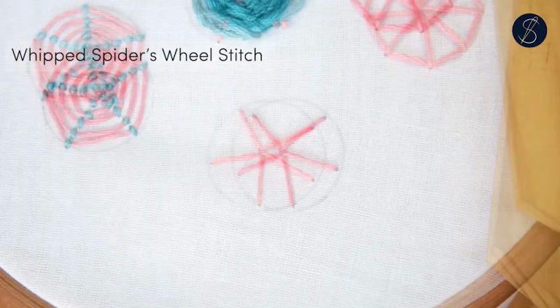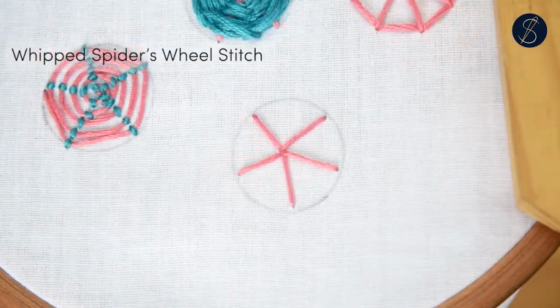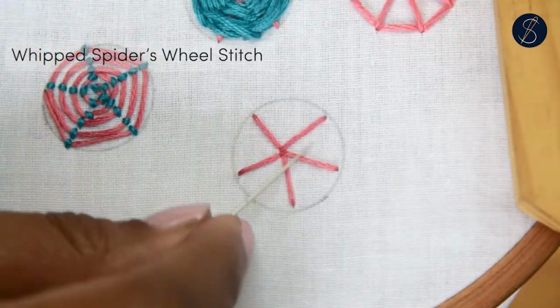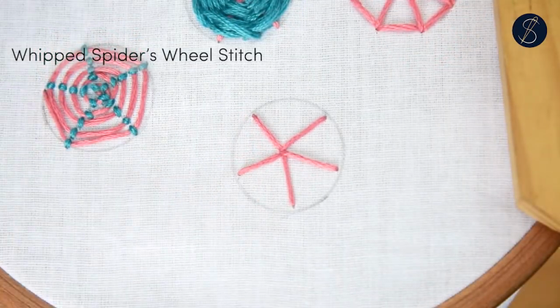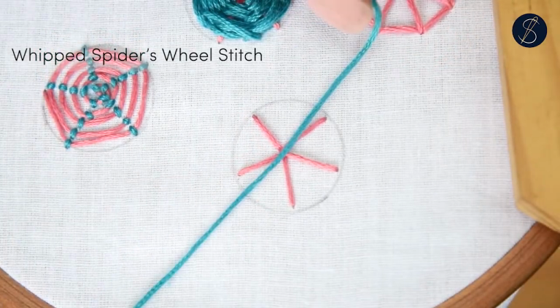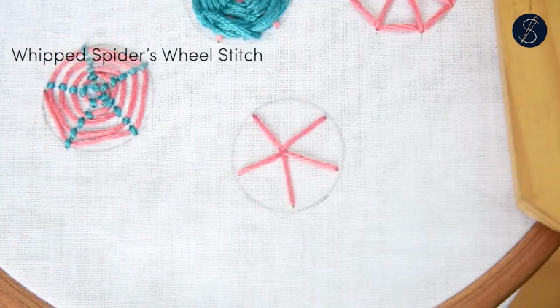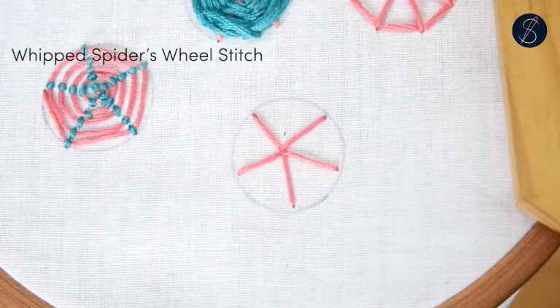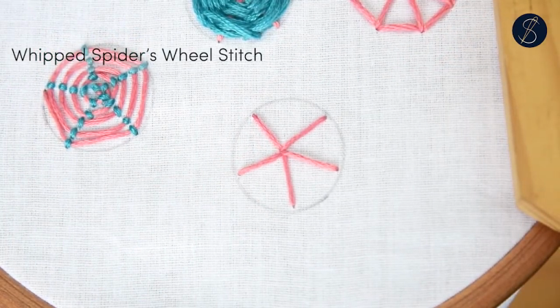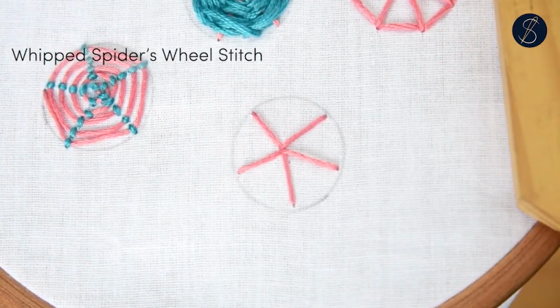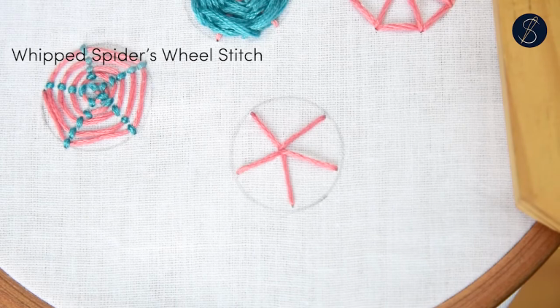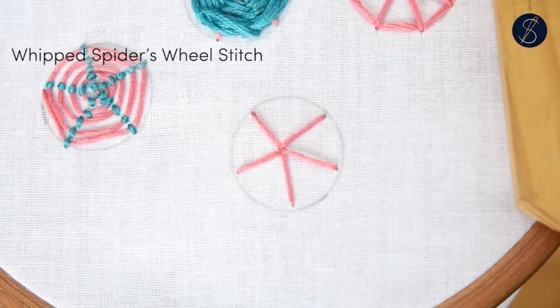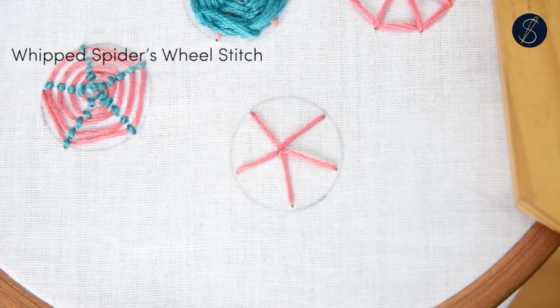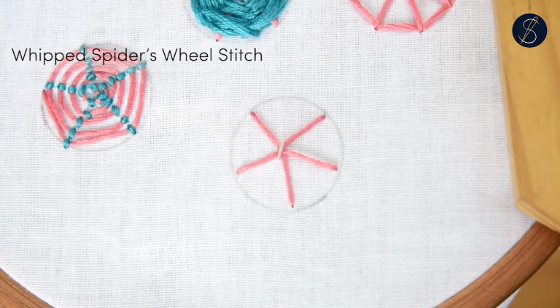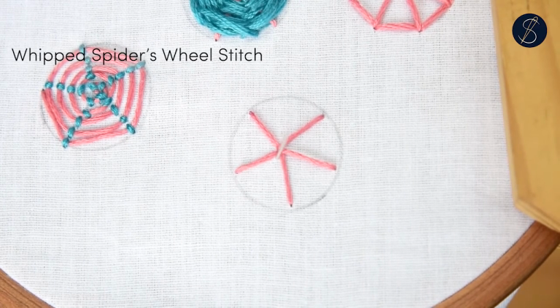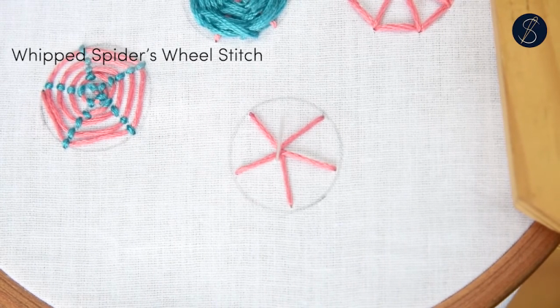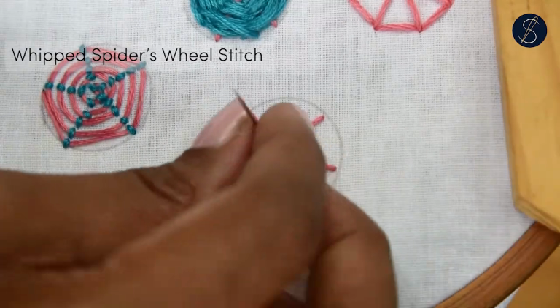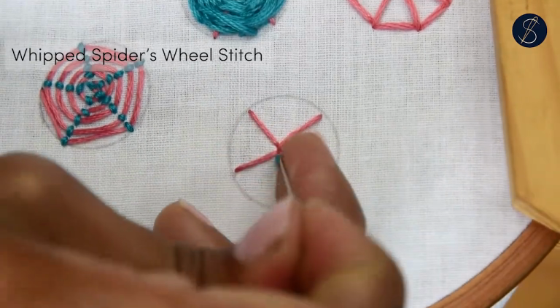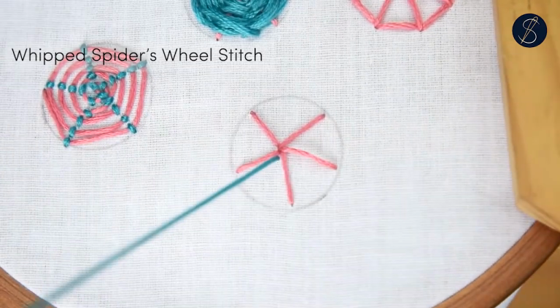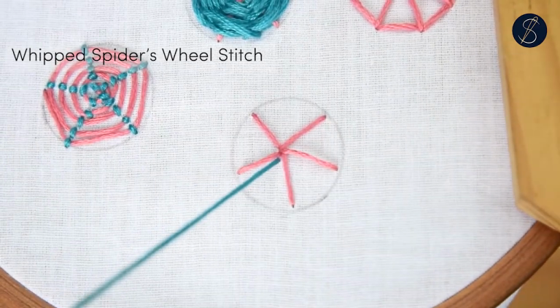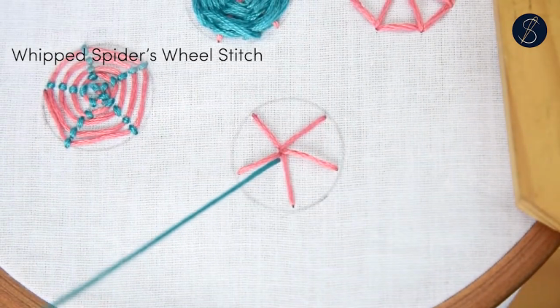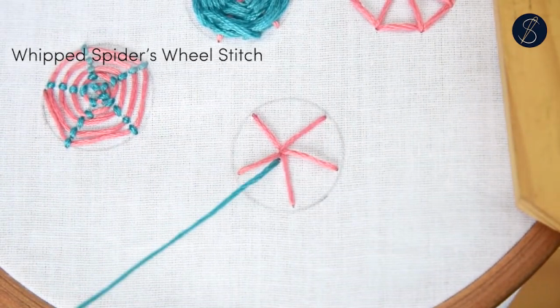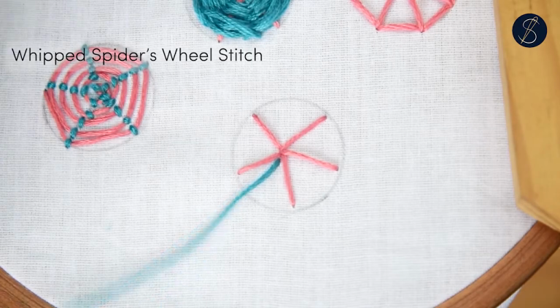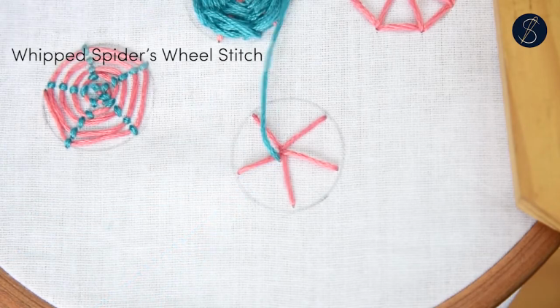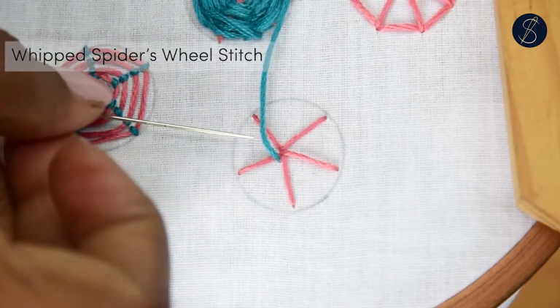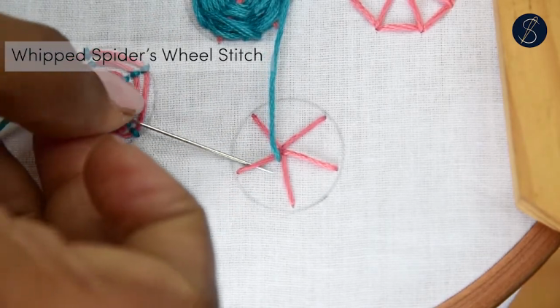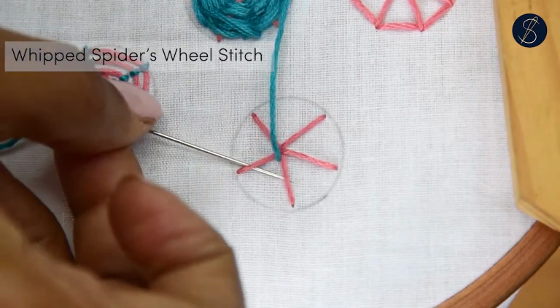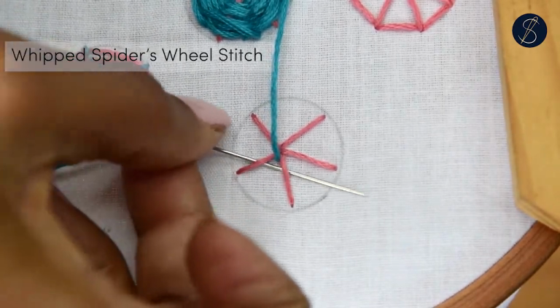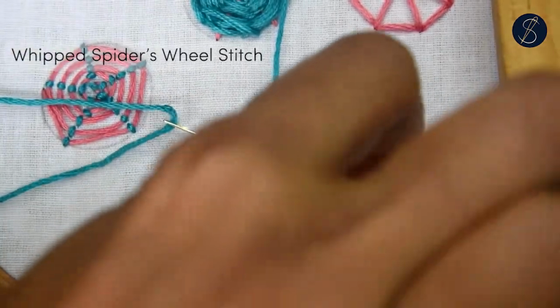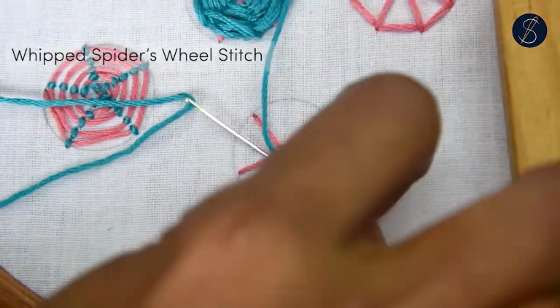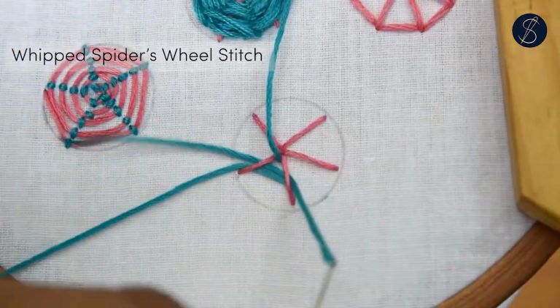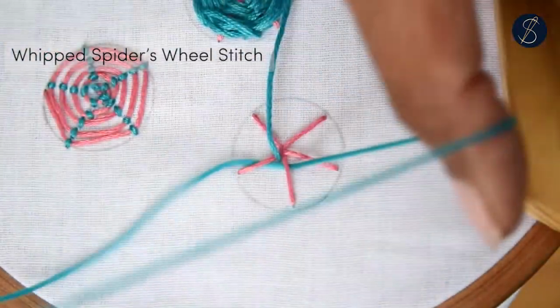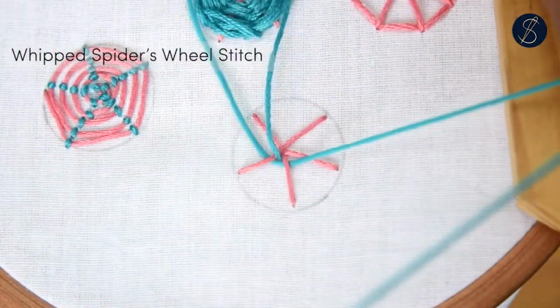Now come out with the same thread or another one closer to the center. Pass the needle under the first spoke and wrap around it using a backward movement.